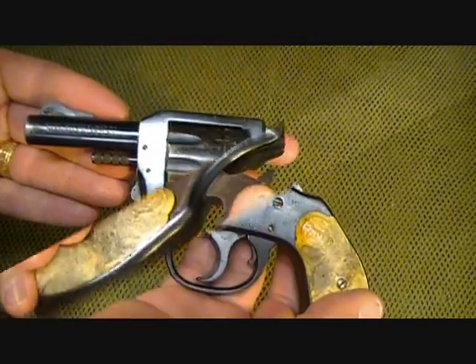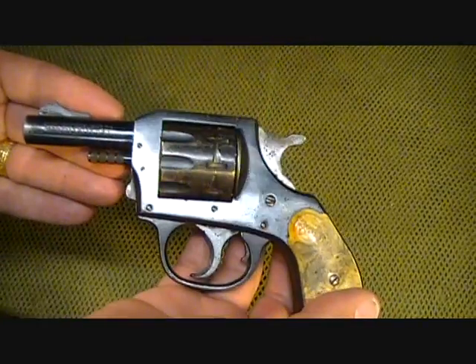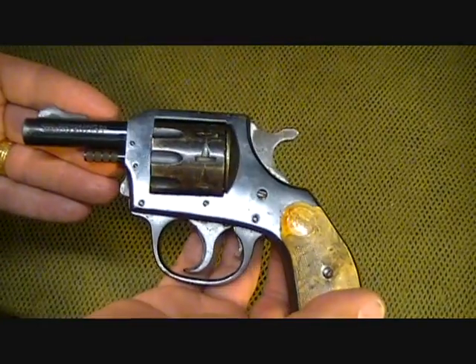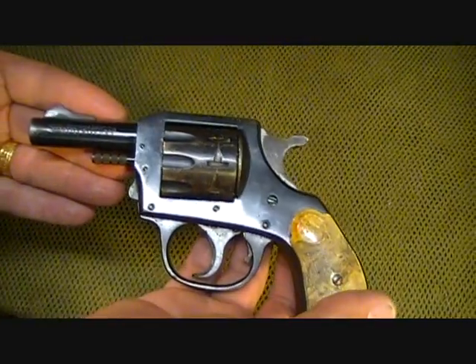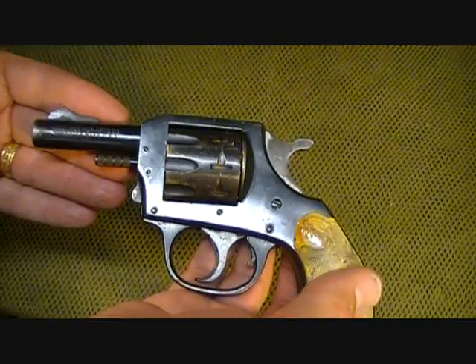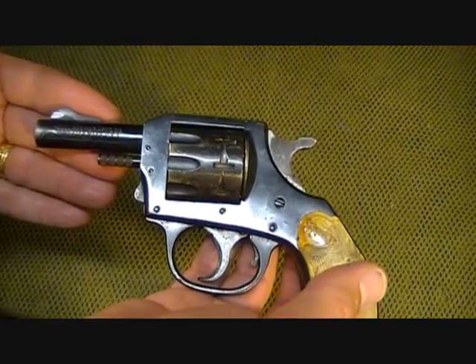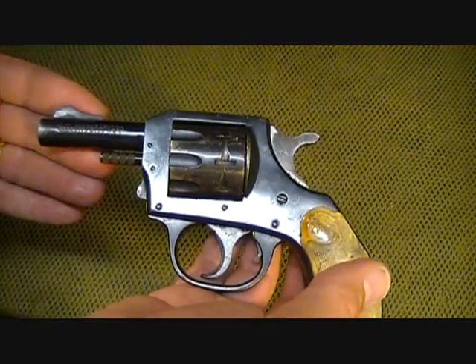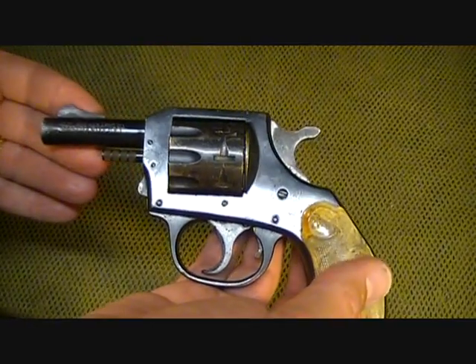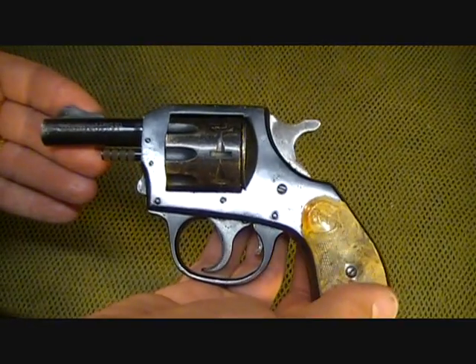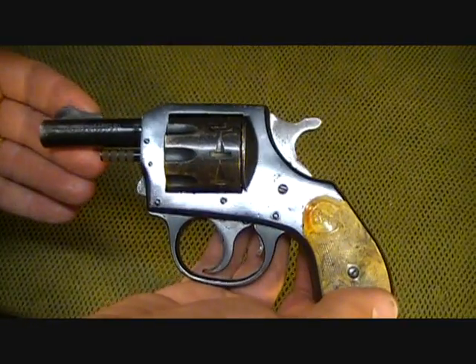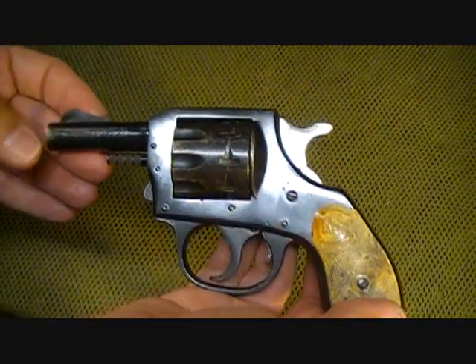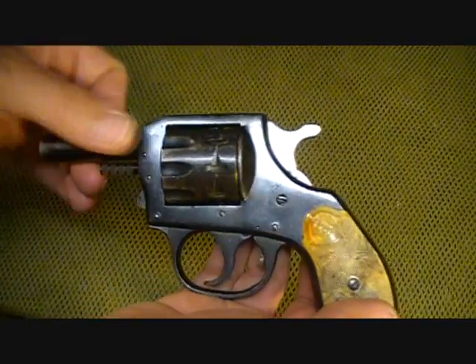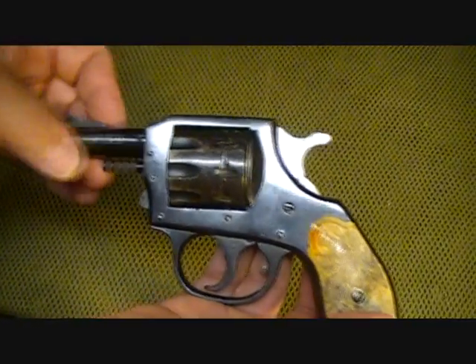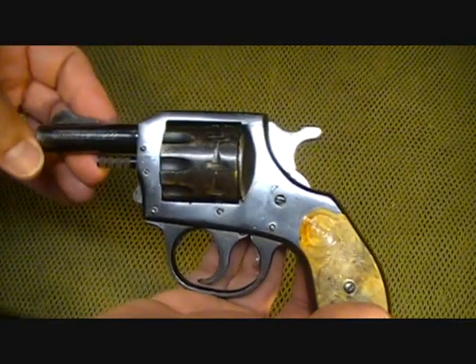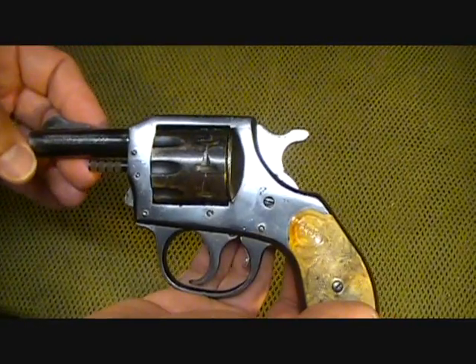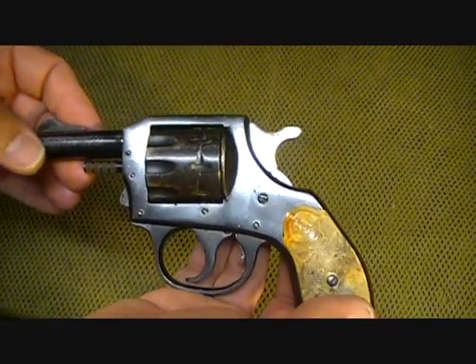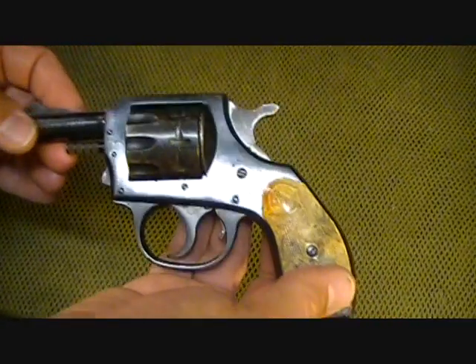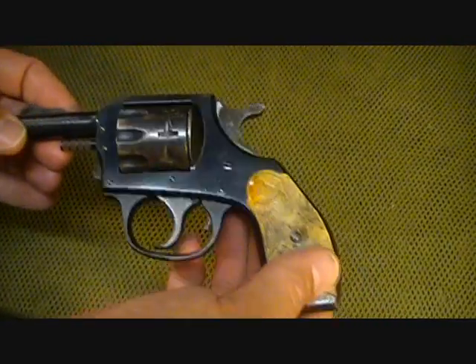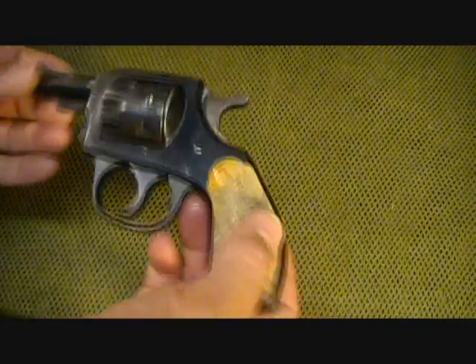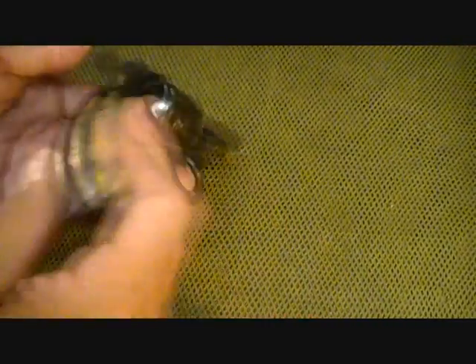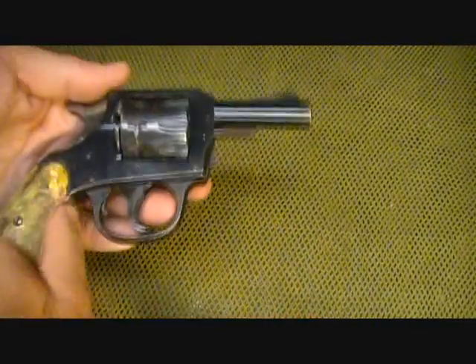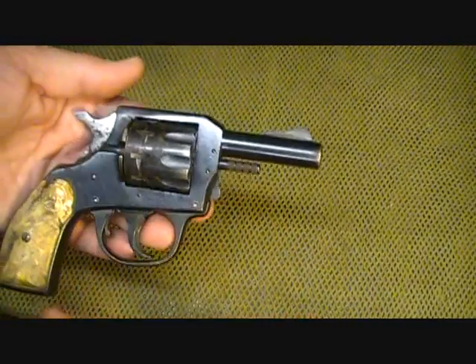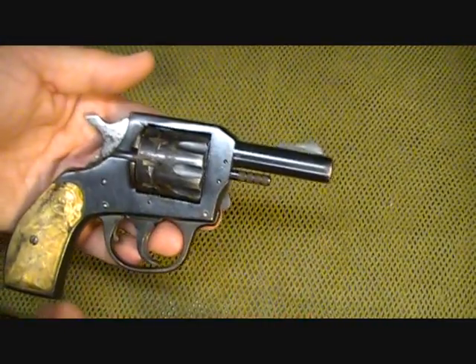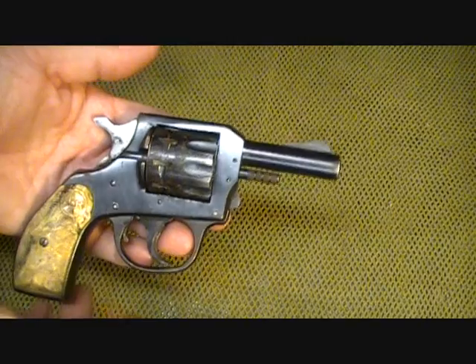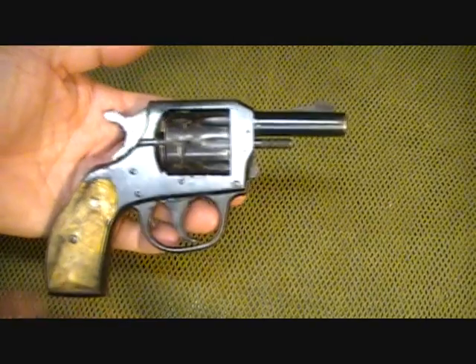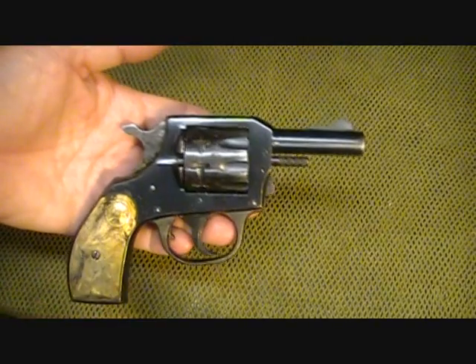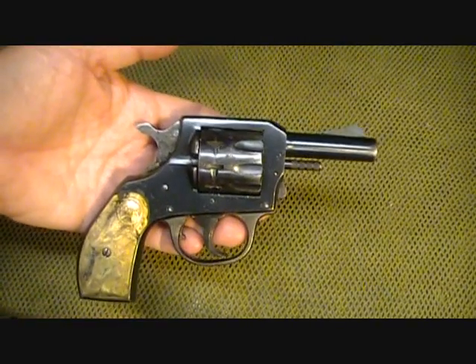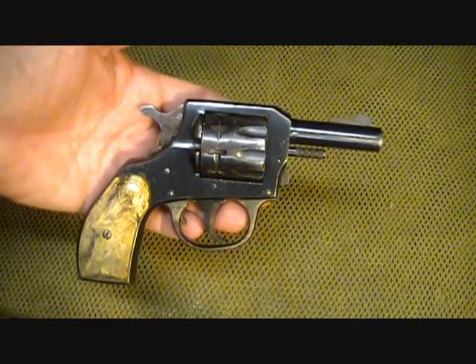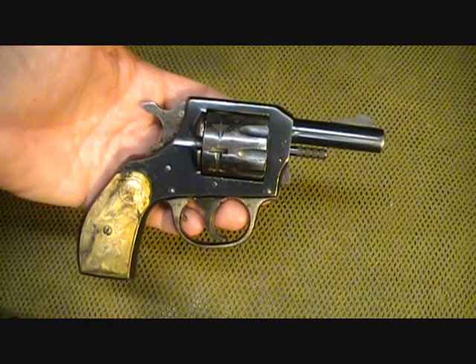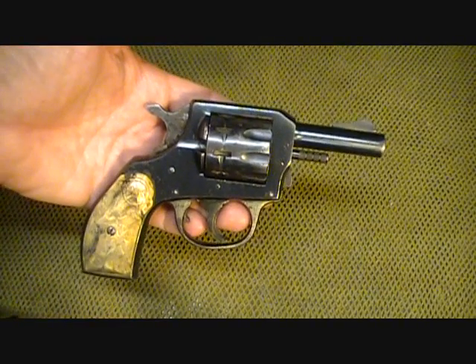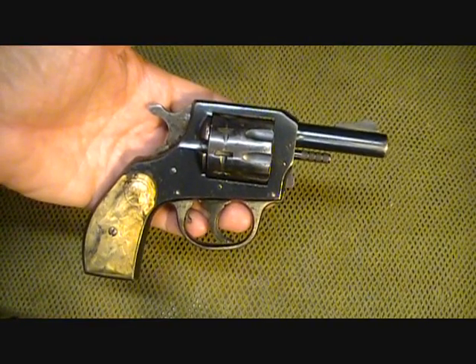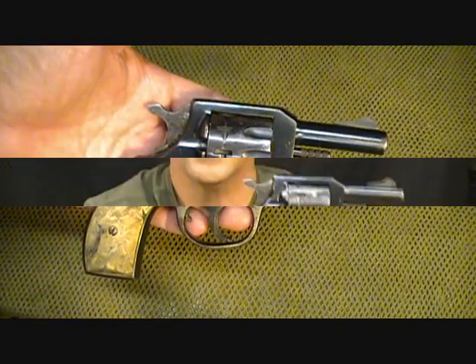Just a fun little two-and-a-half-inch barrel, all-steel frame. Just a fun little plinker.